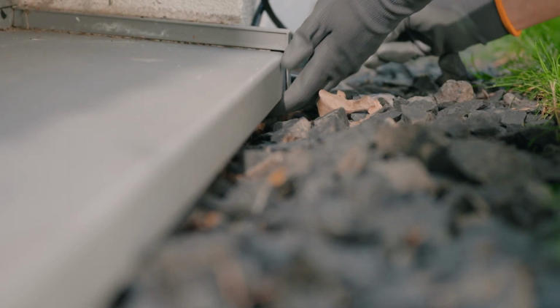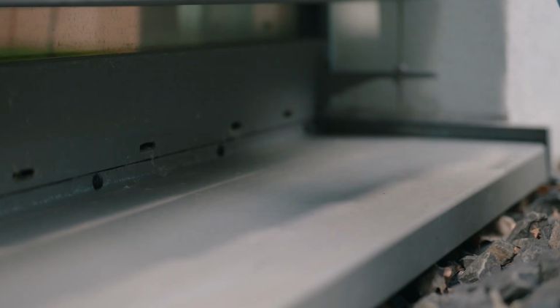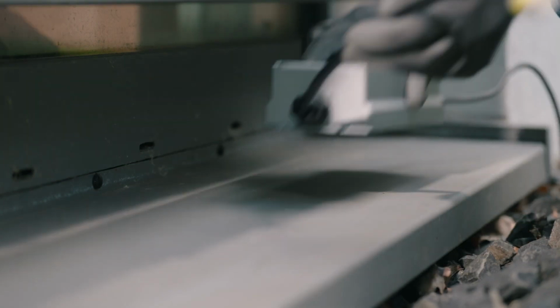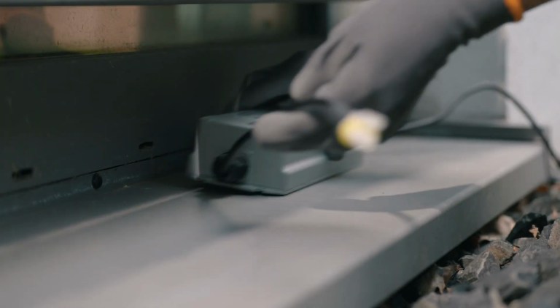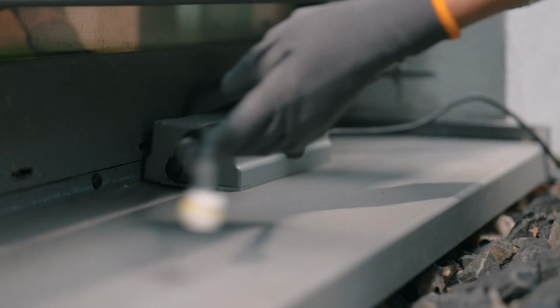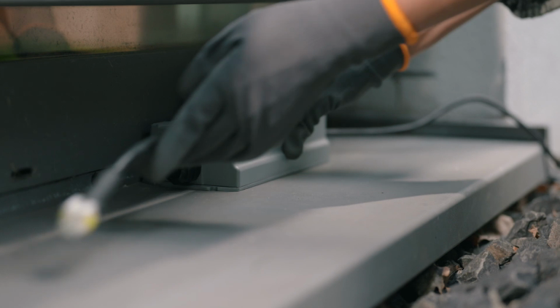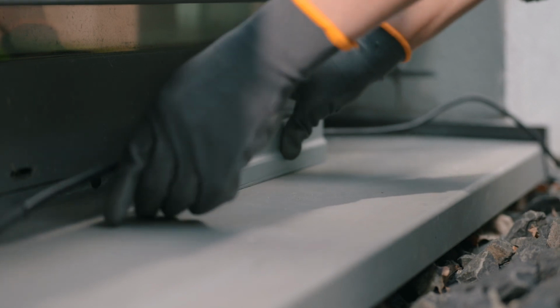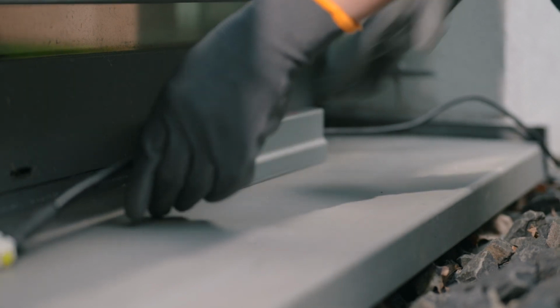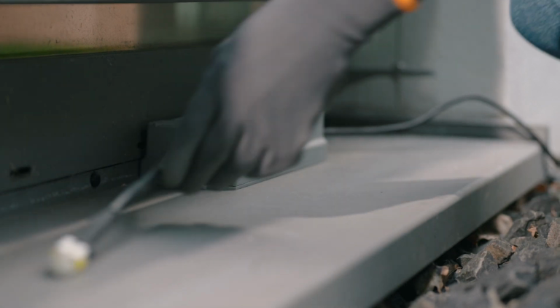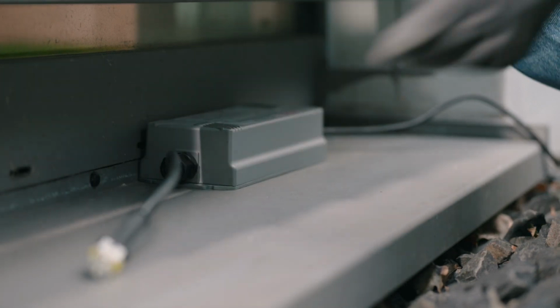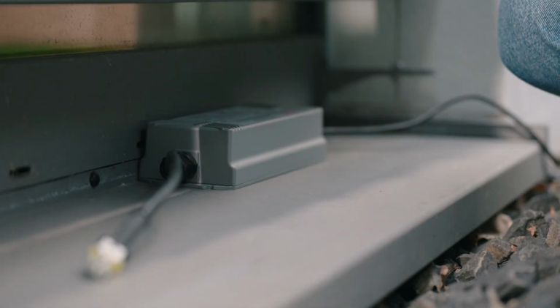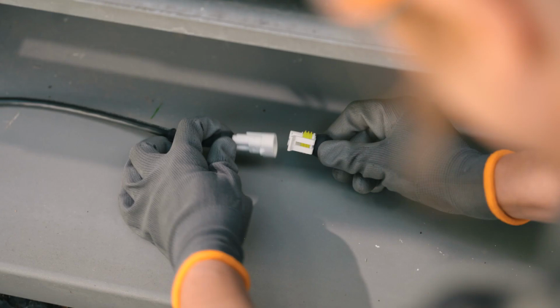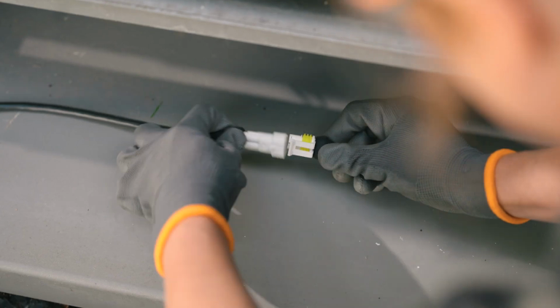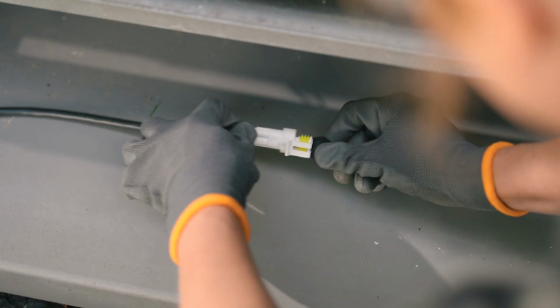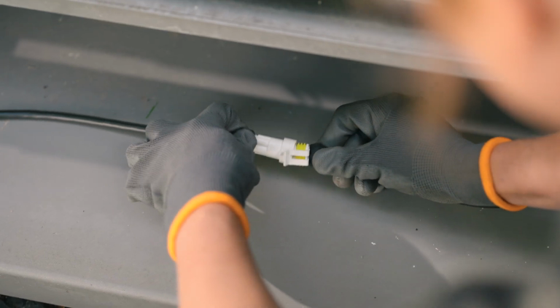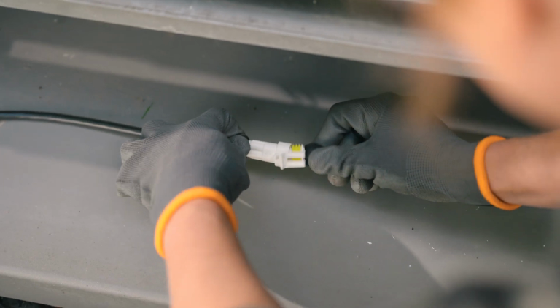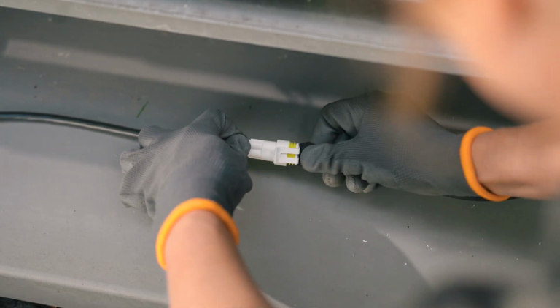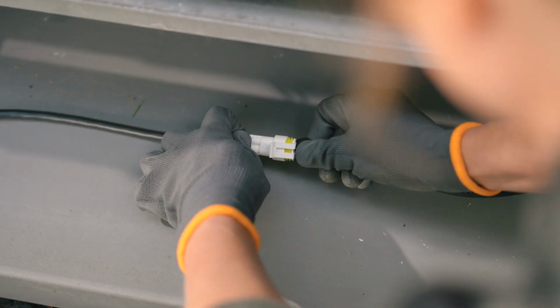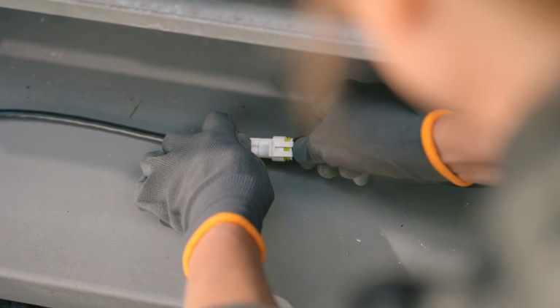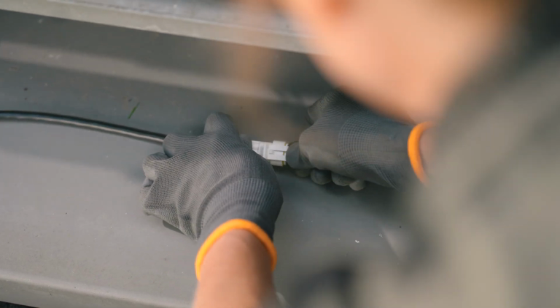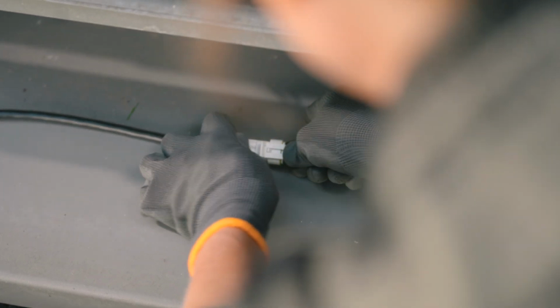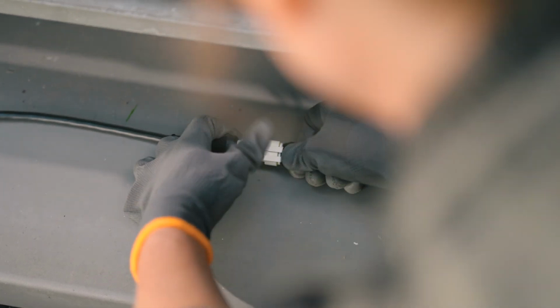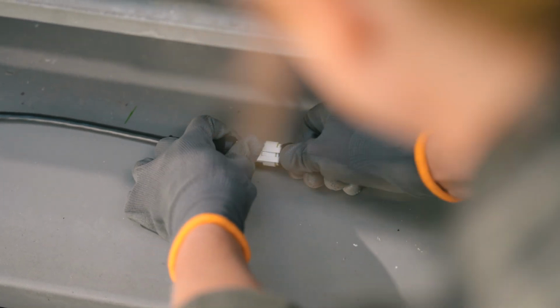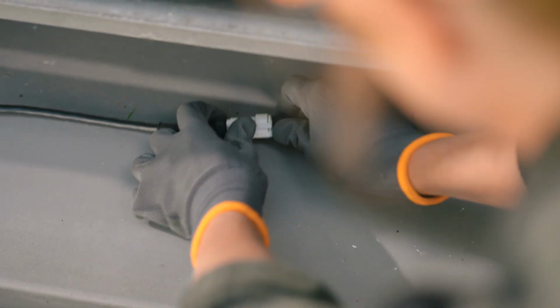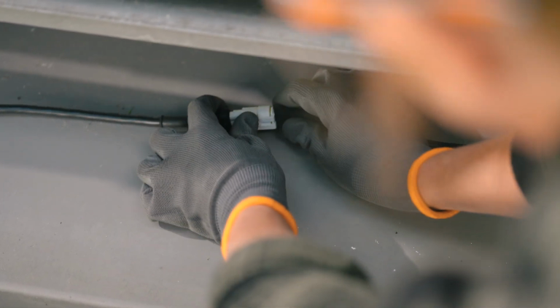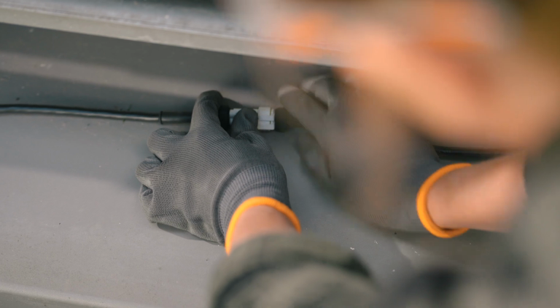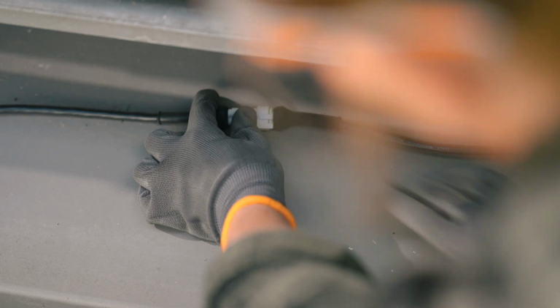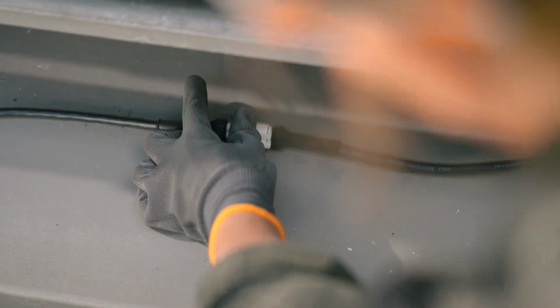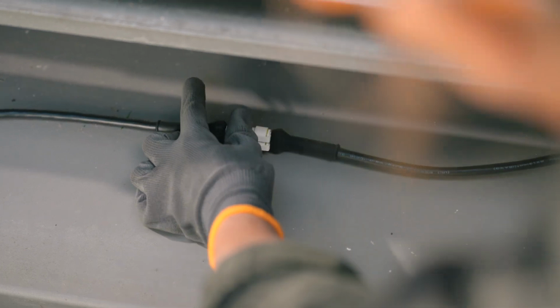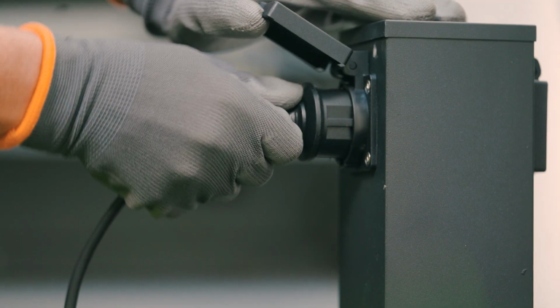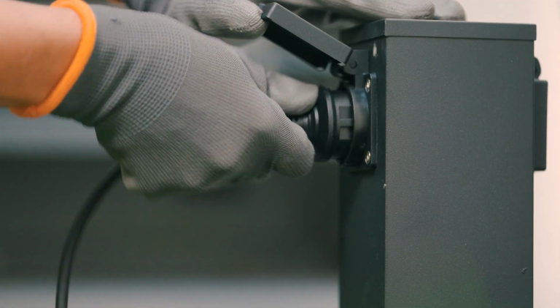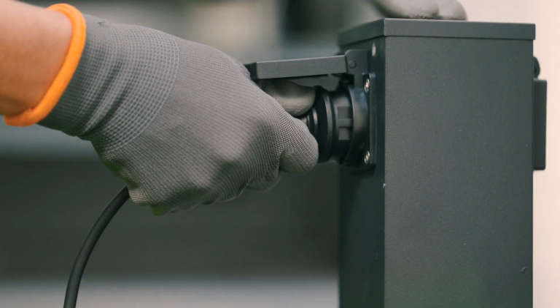Now connect the charging cable with the plug of the power supply, and connect the mains plug to a correctly installed socket.